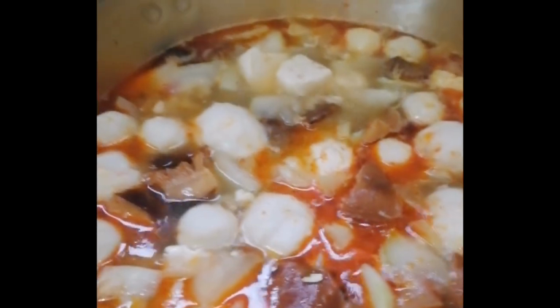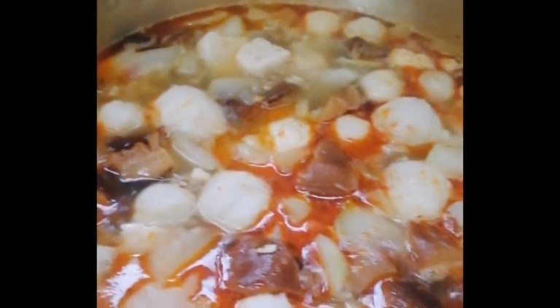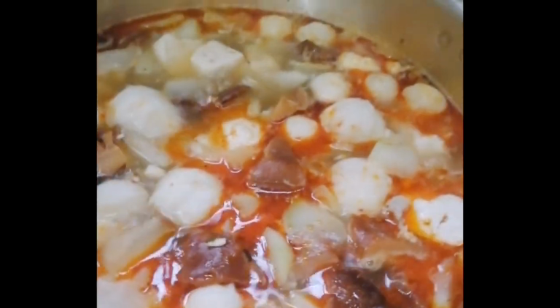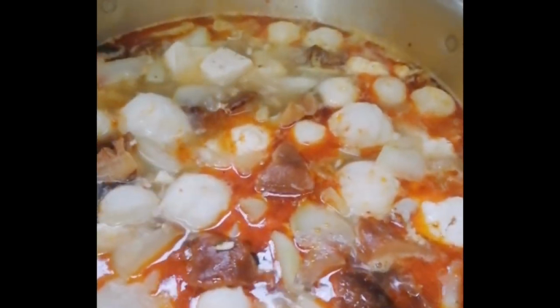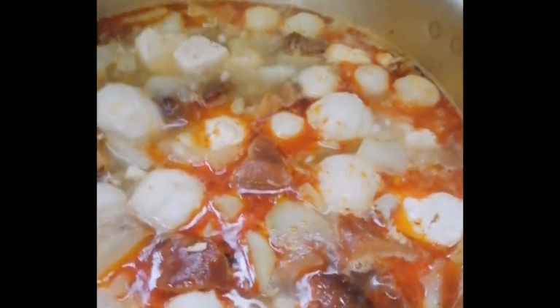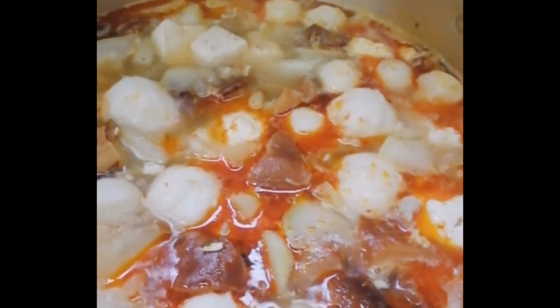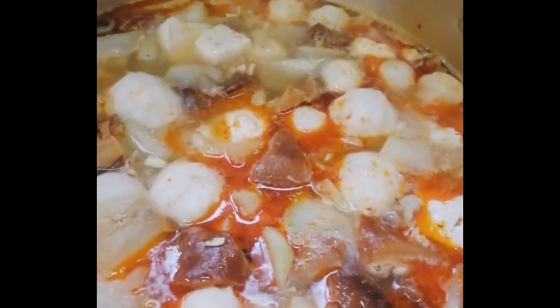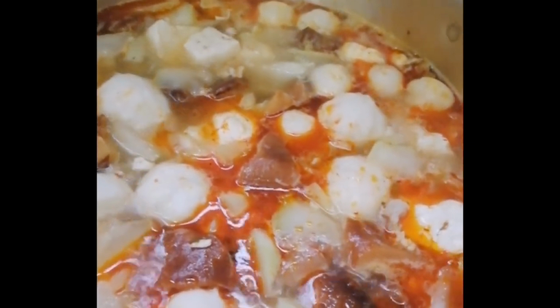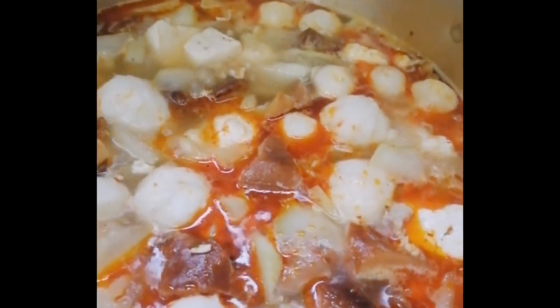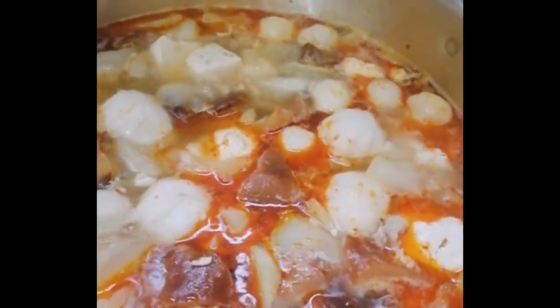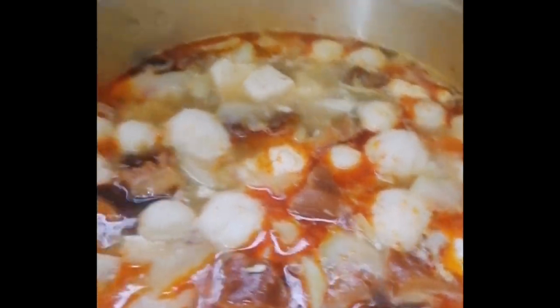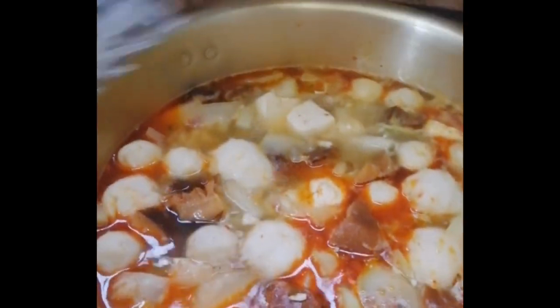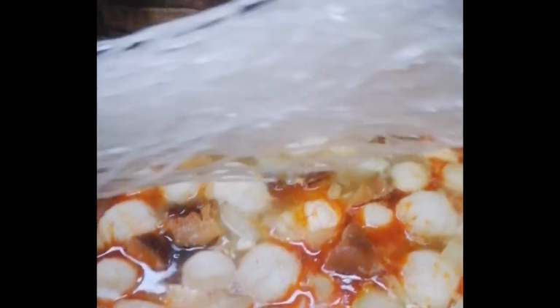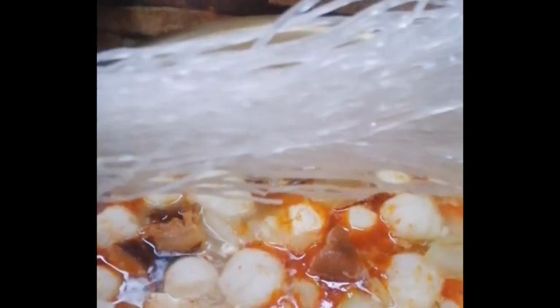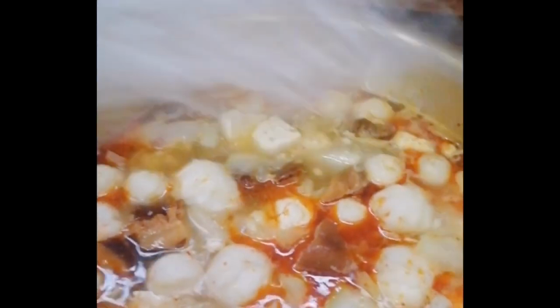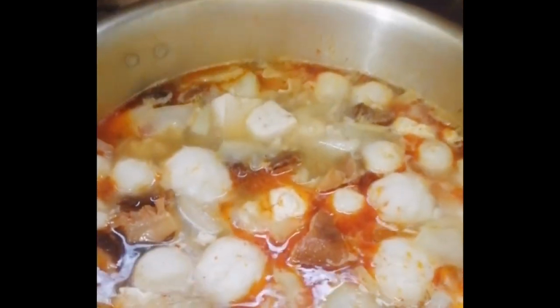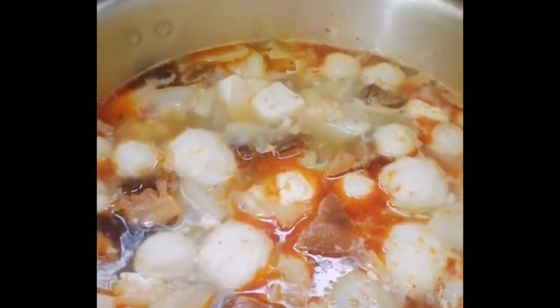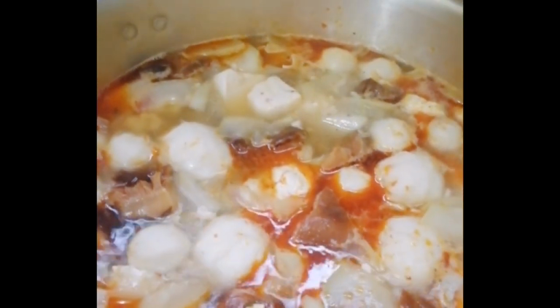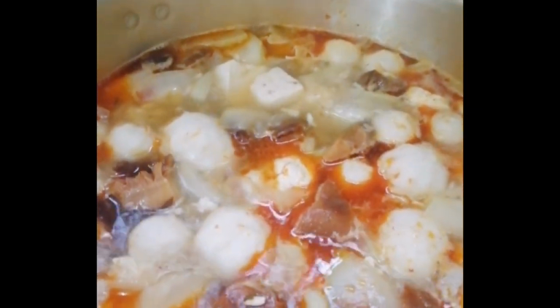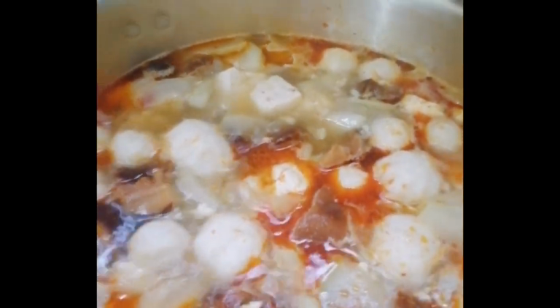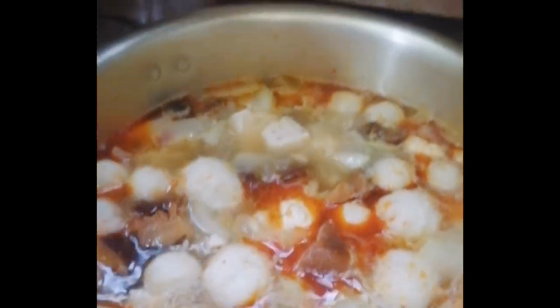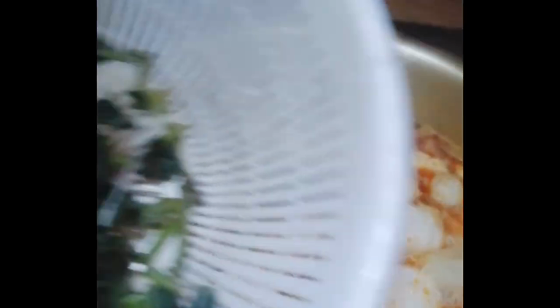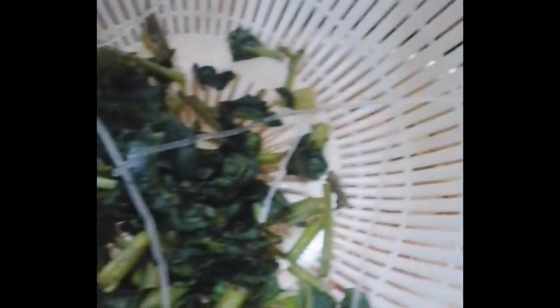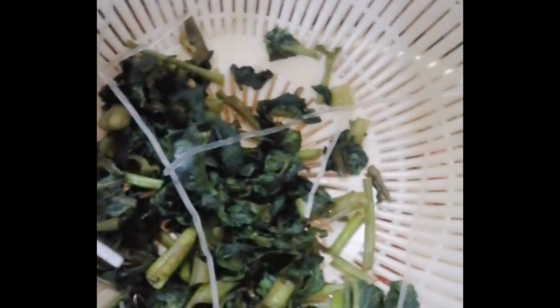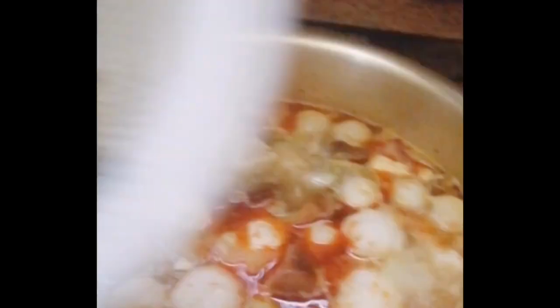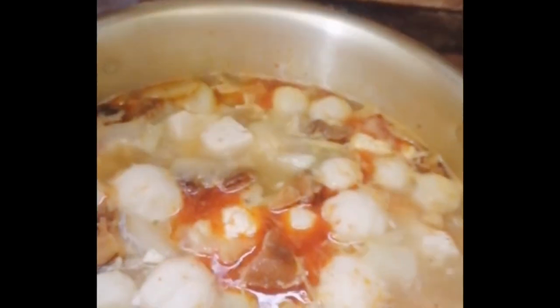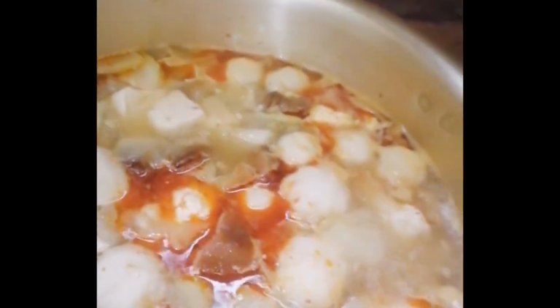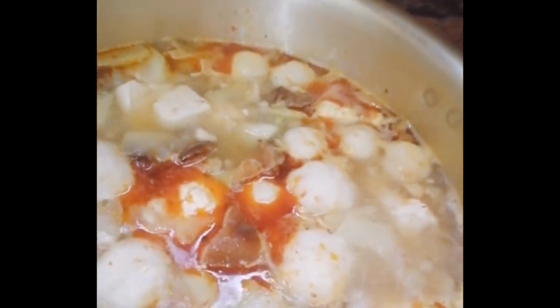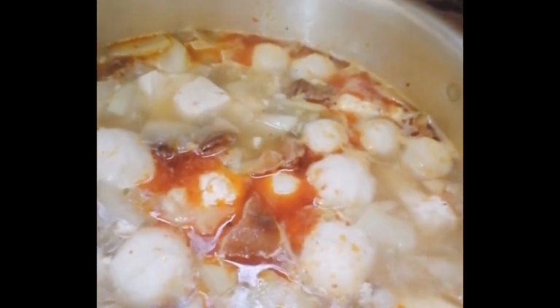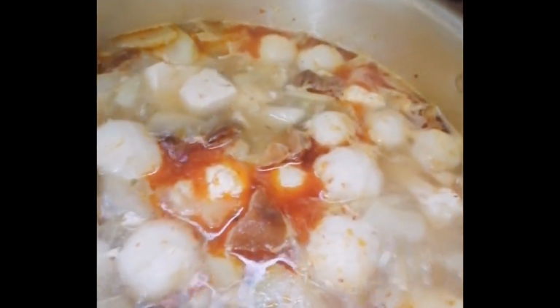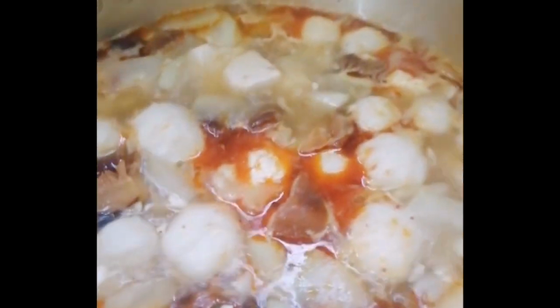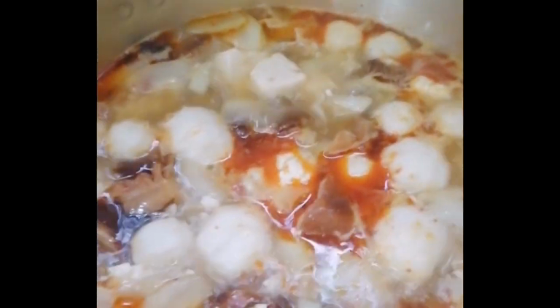Will dagyan ko na siya ng glass noodles. This. And greens. Greens. And then we are done.